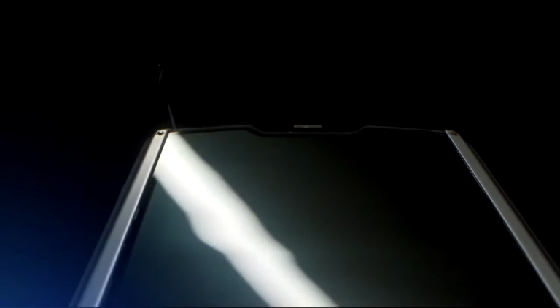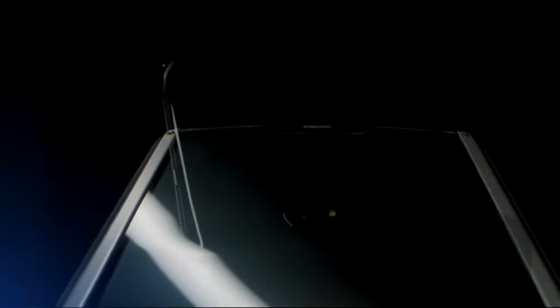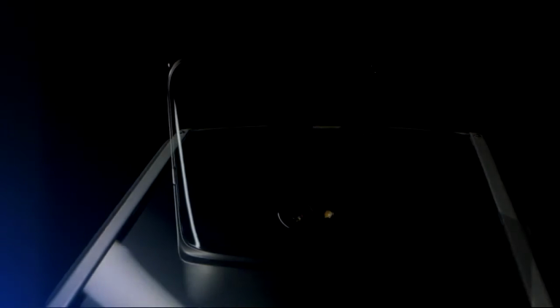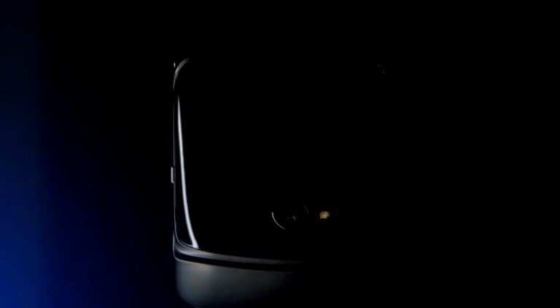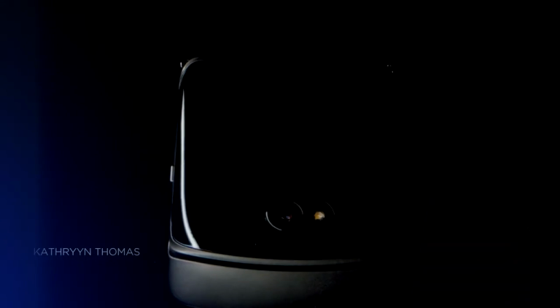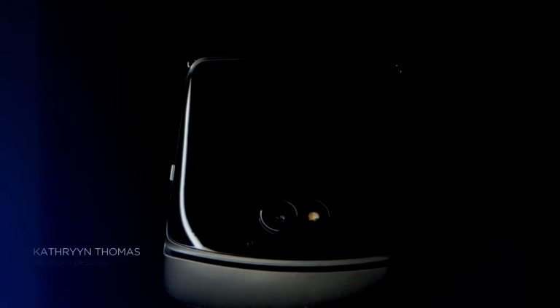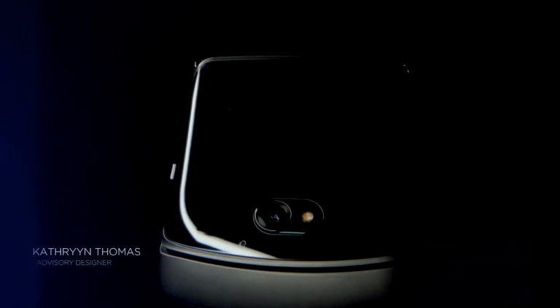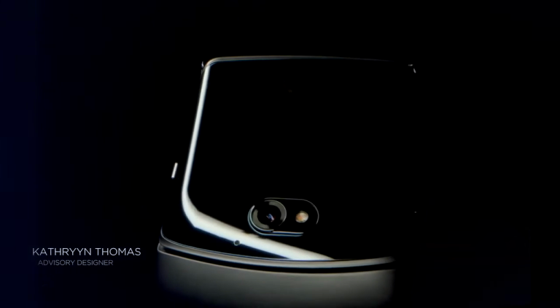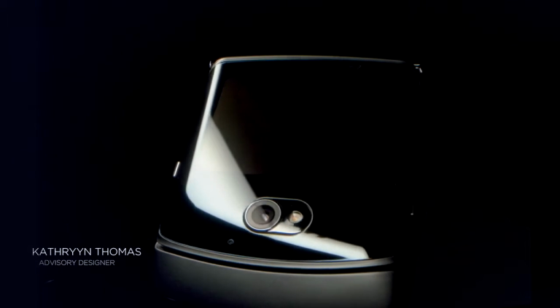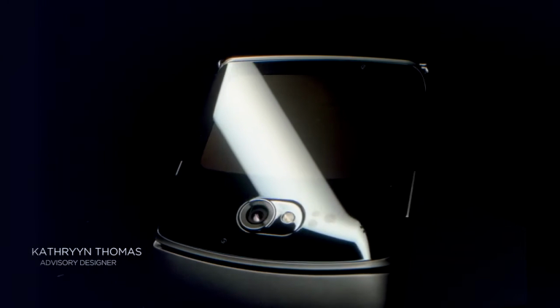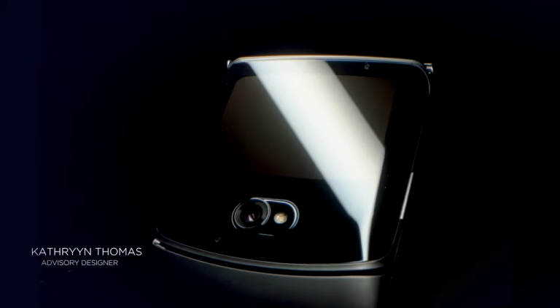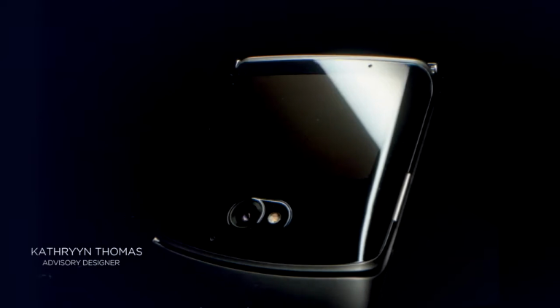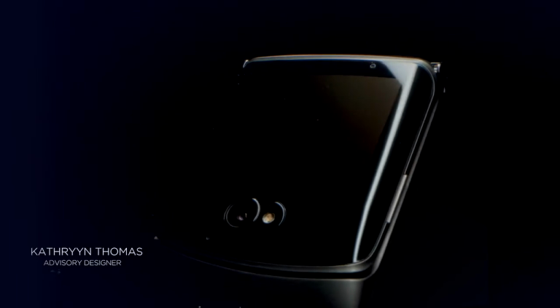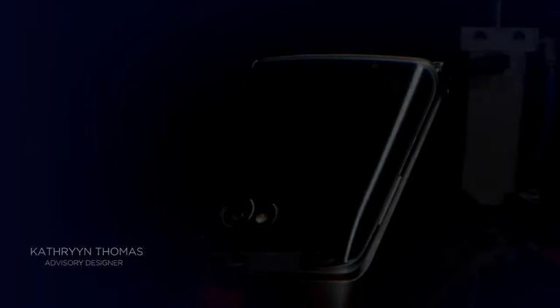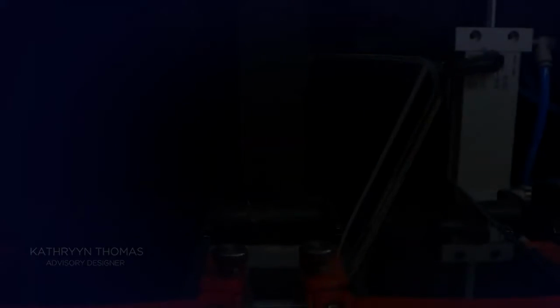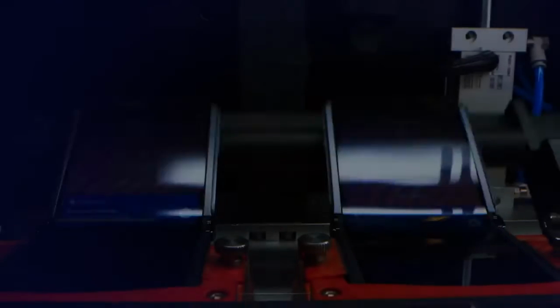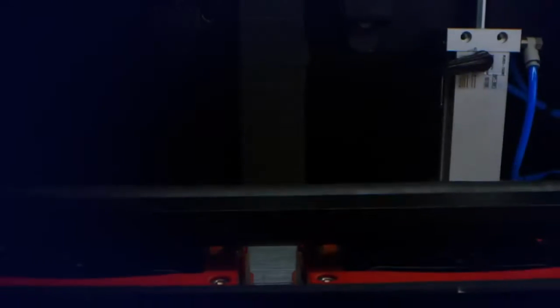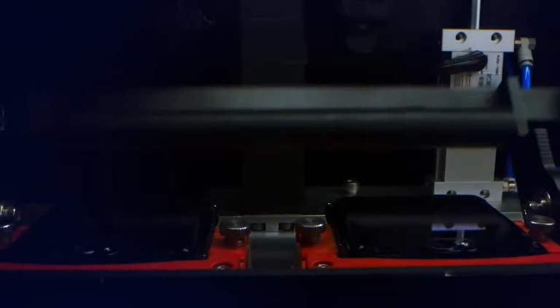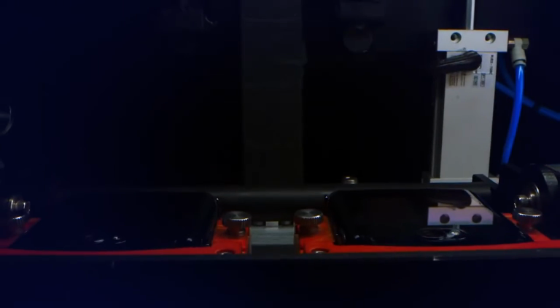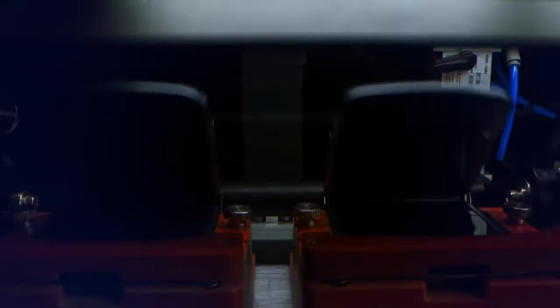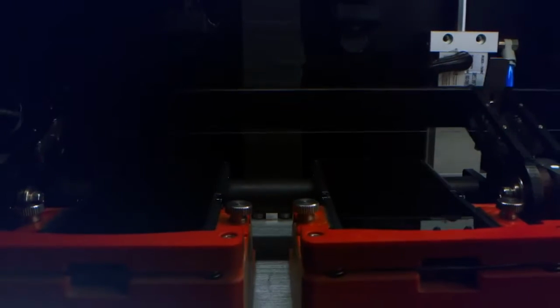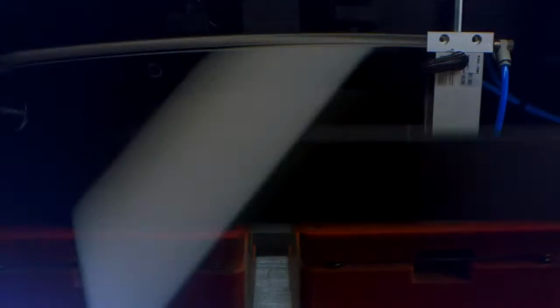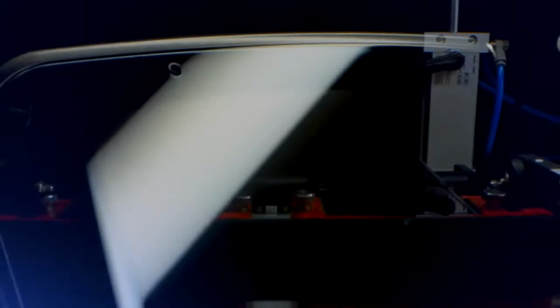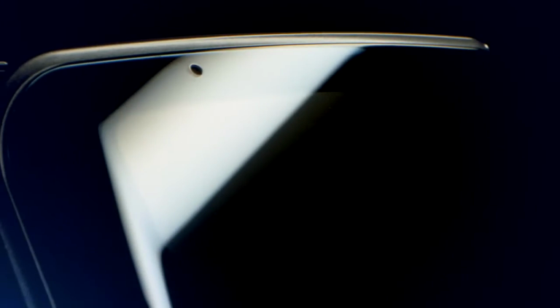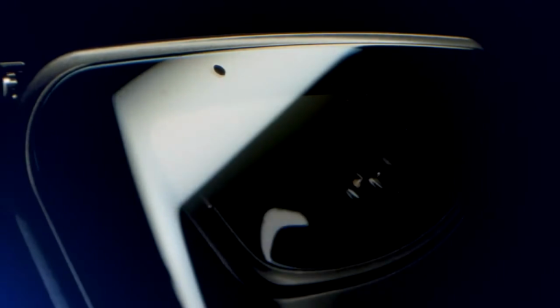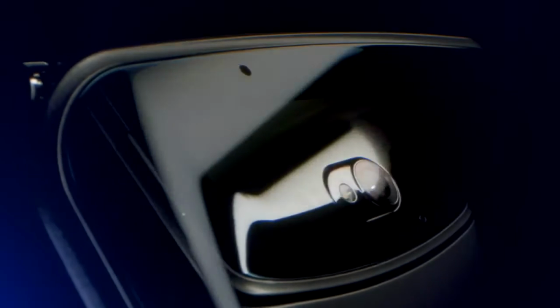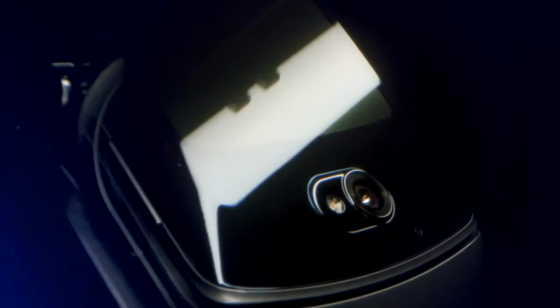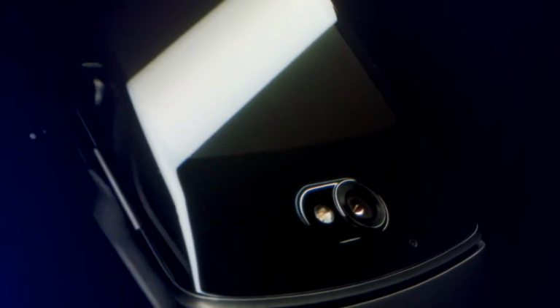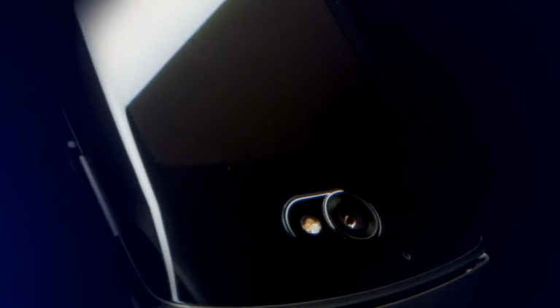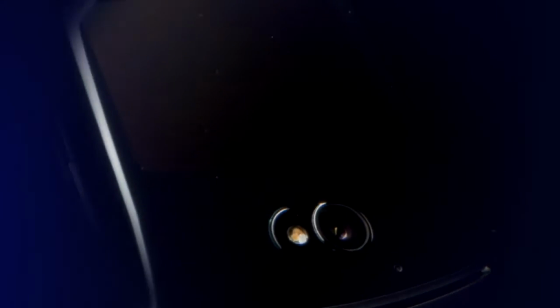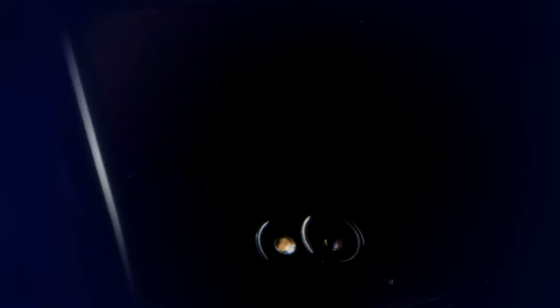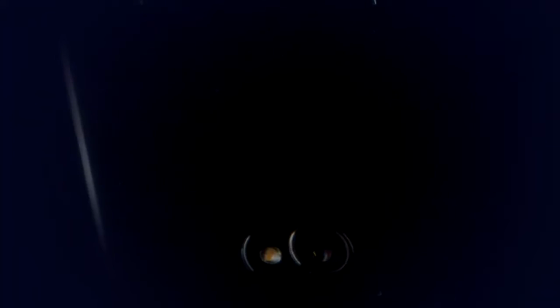Say hello to the Motorola Razr, a modern flip phone that fits seamlessly into your life. We completely rethought the mechanical and industrial design to transform the user experience. Here are some of the numbers behind the new Razr's impeccable craftsmanship.